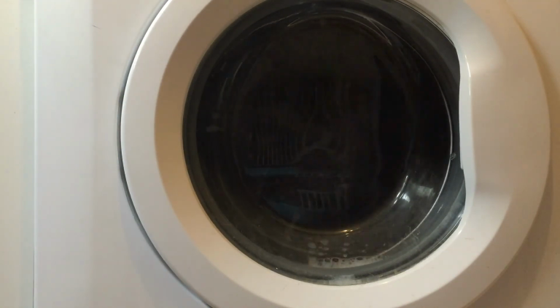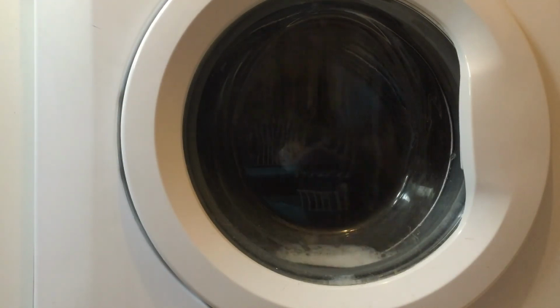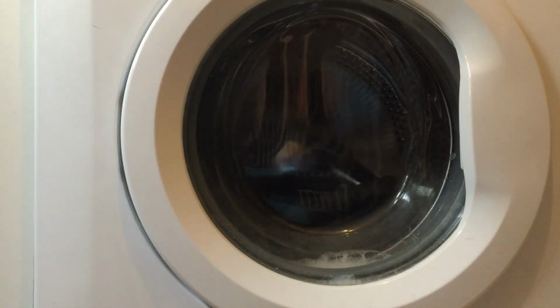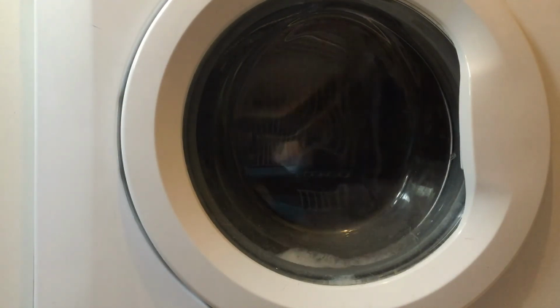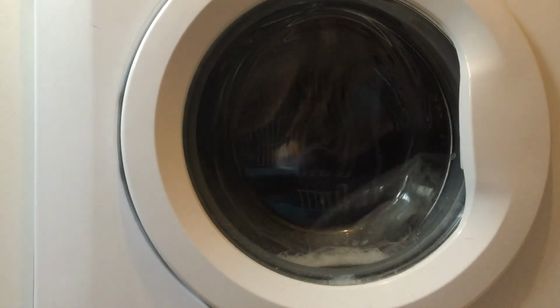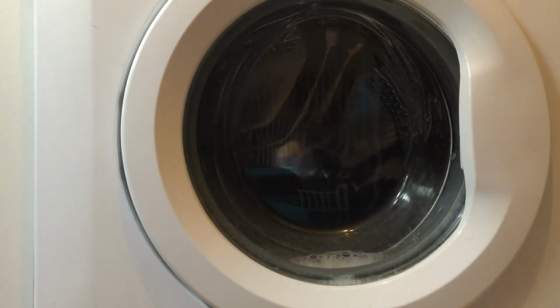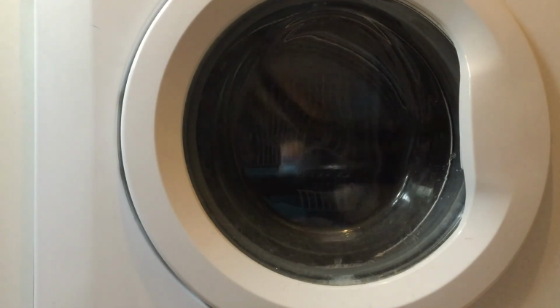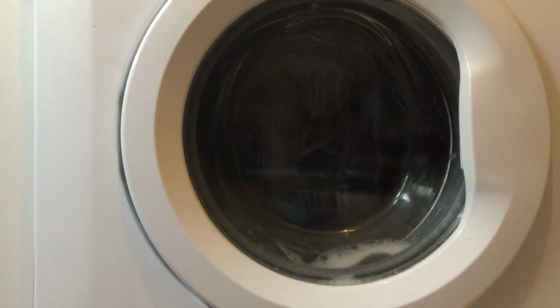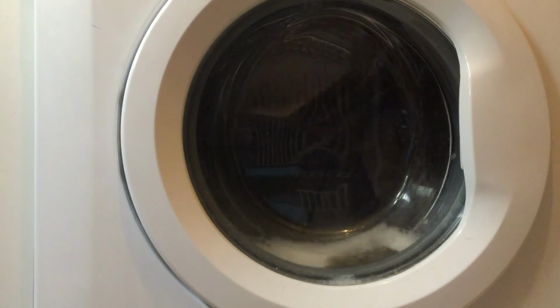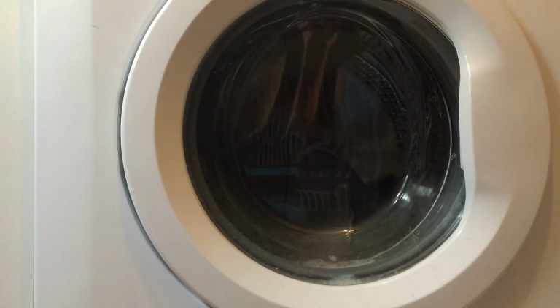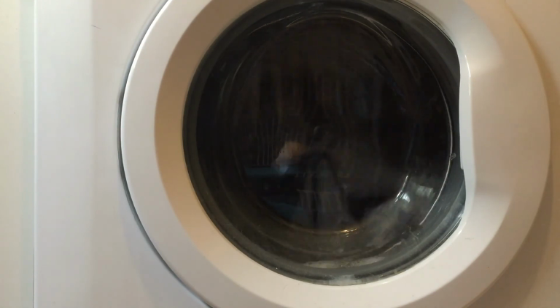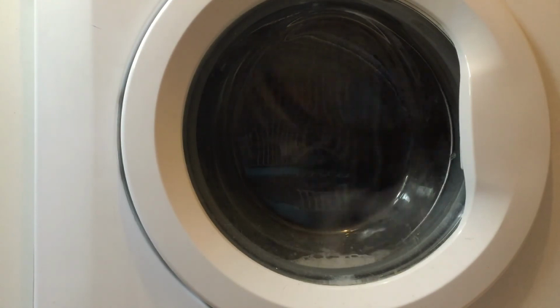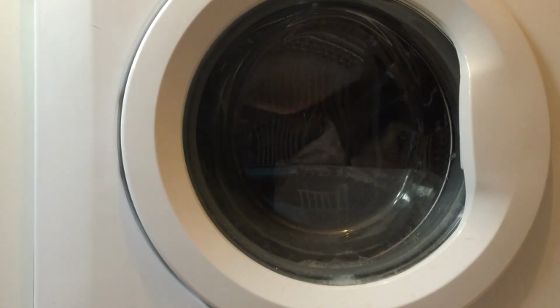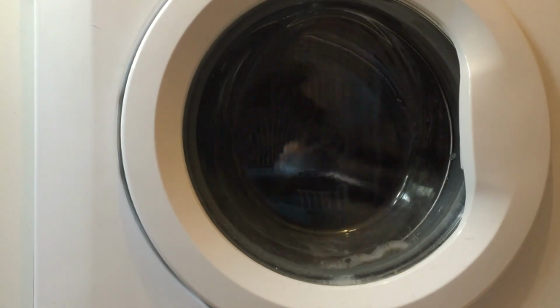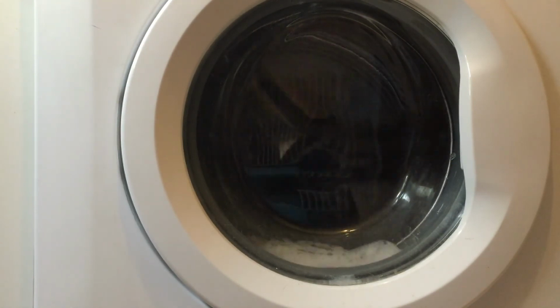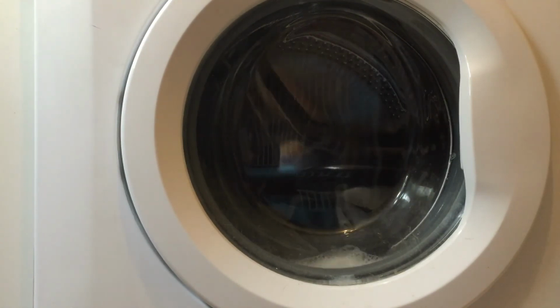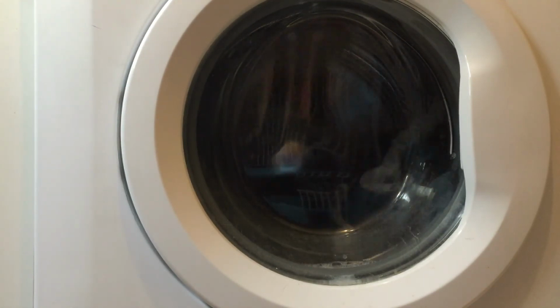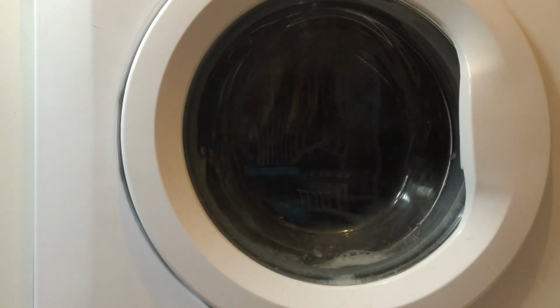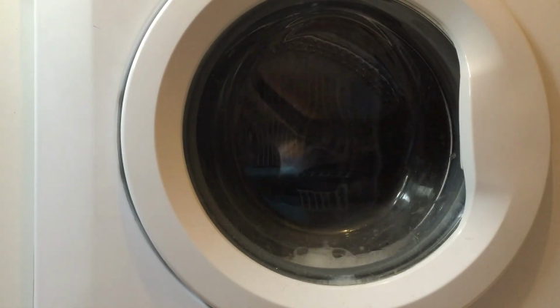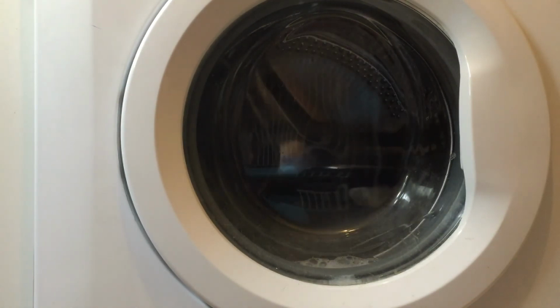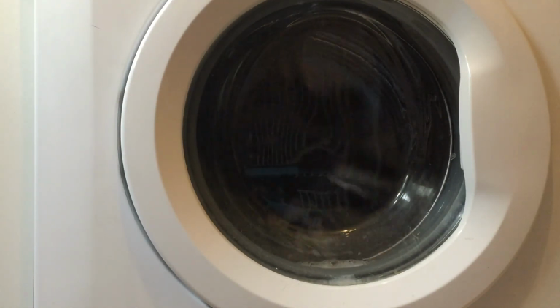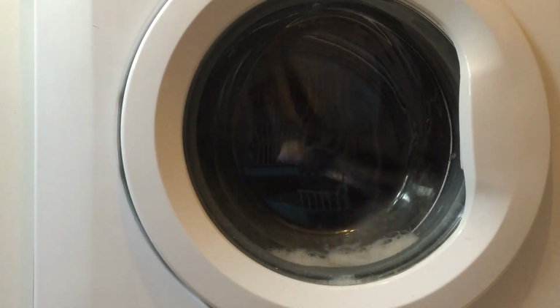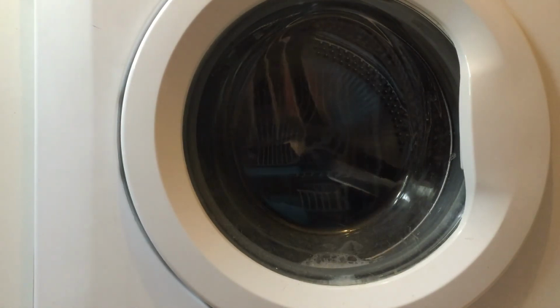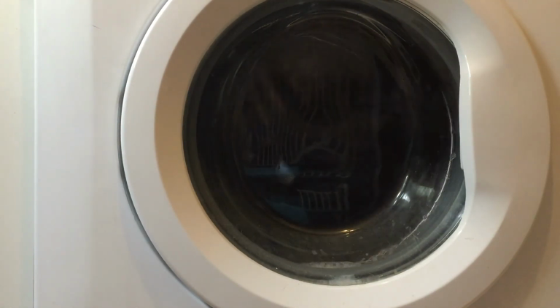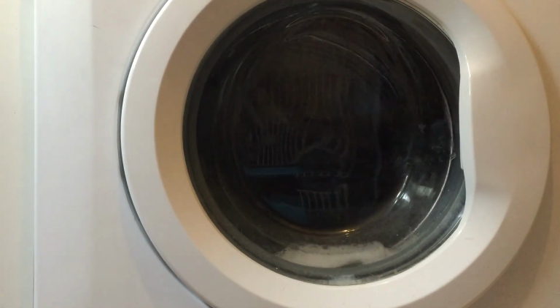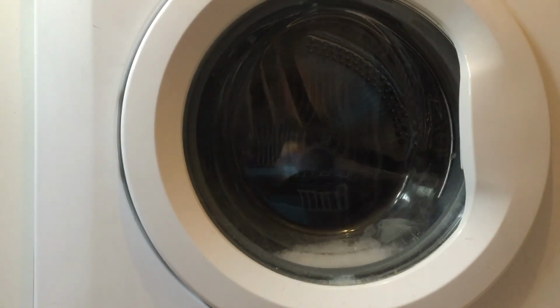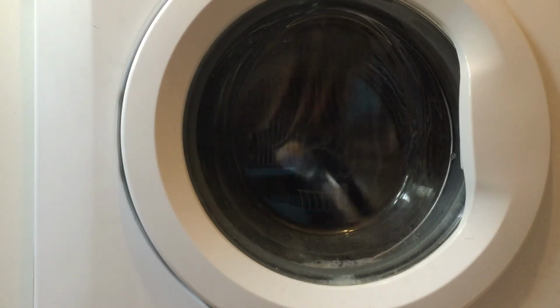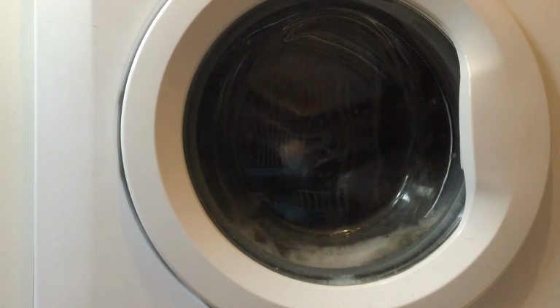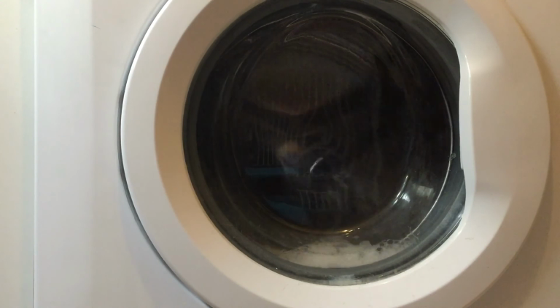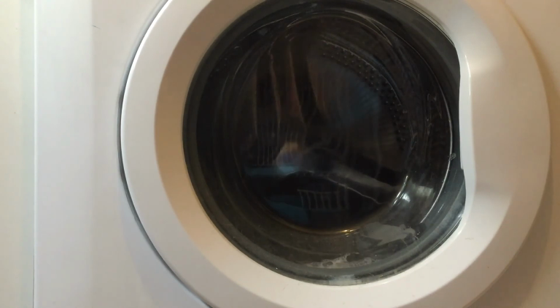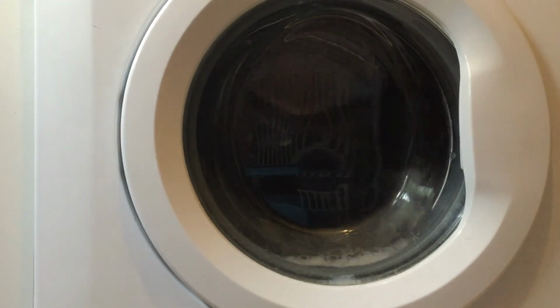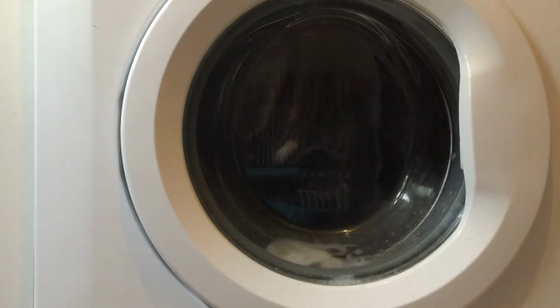That now means I've got a seat cover that is ready to go. Thankfully the seat cover hasn't actually shrunk.